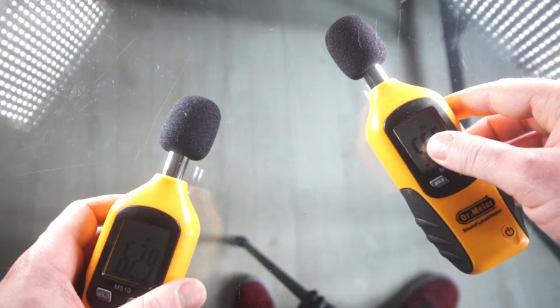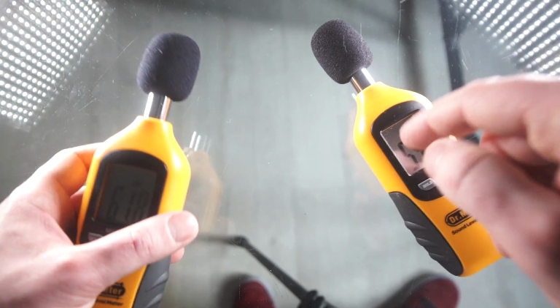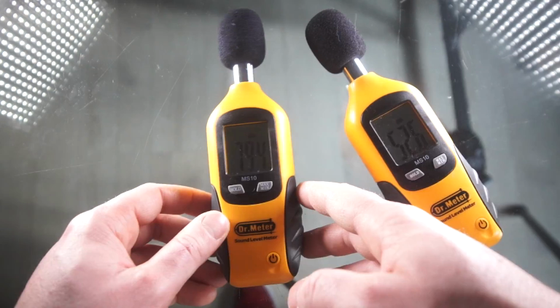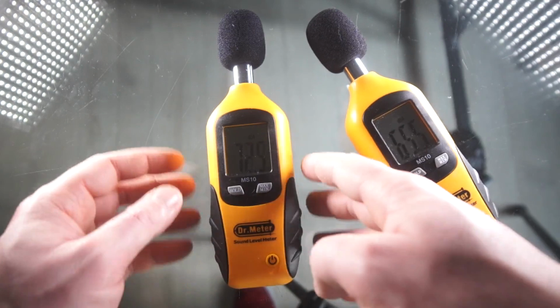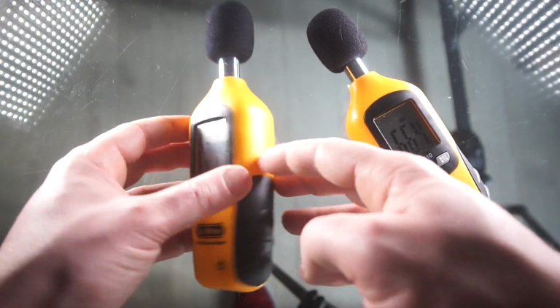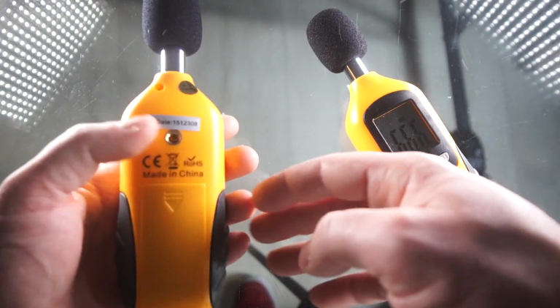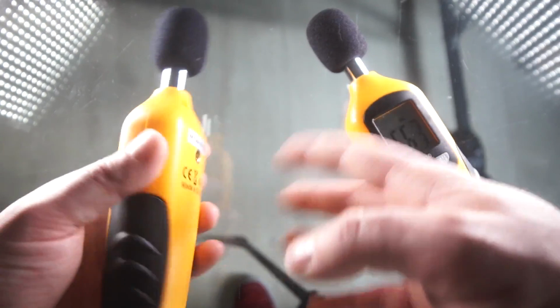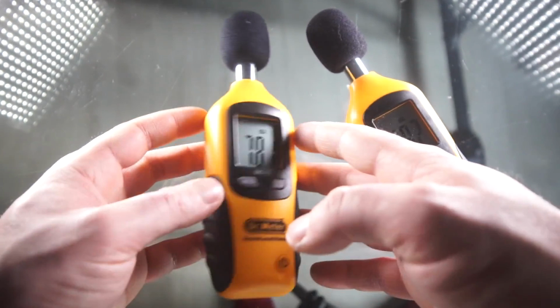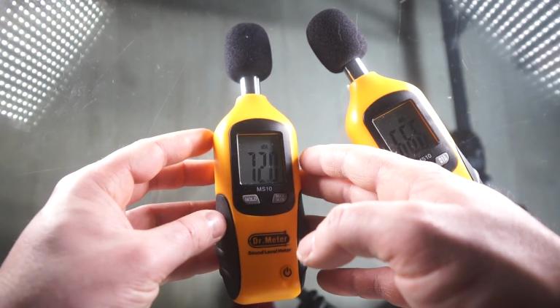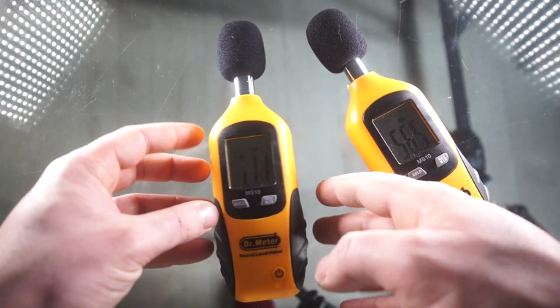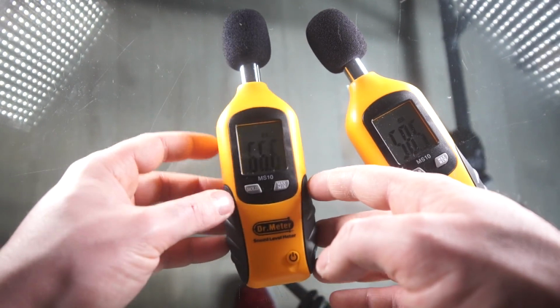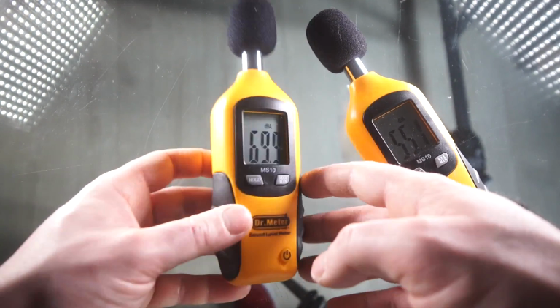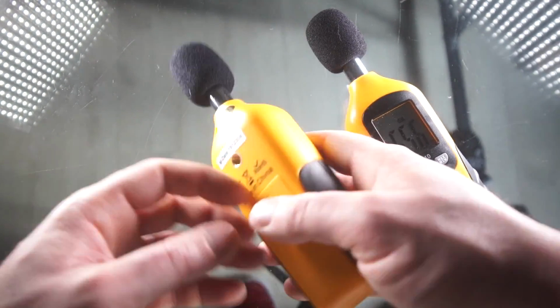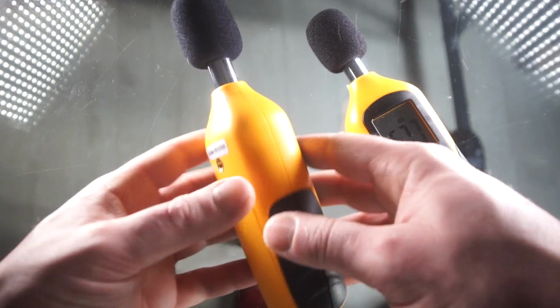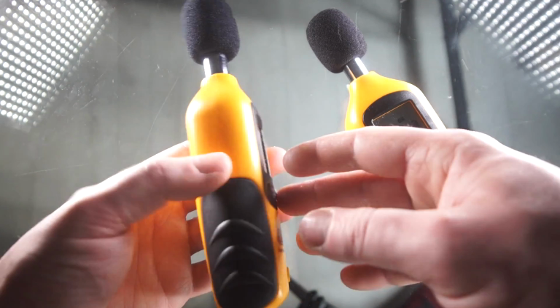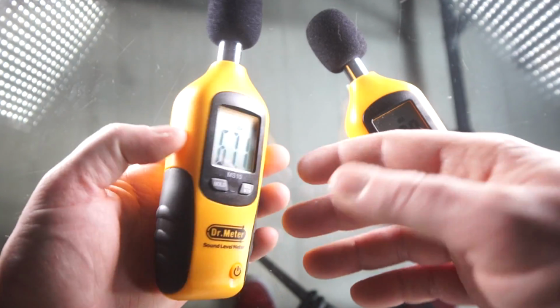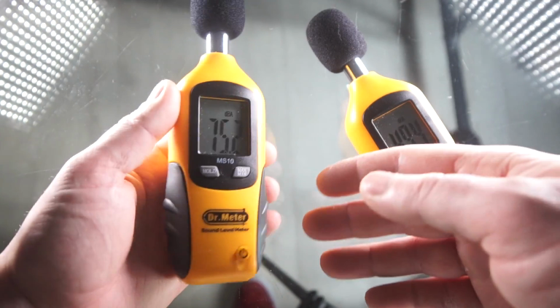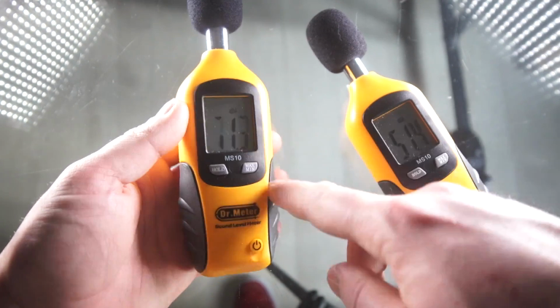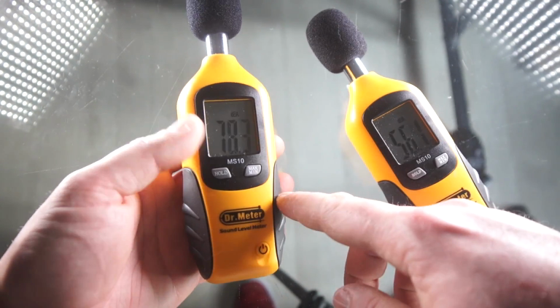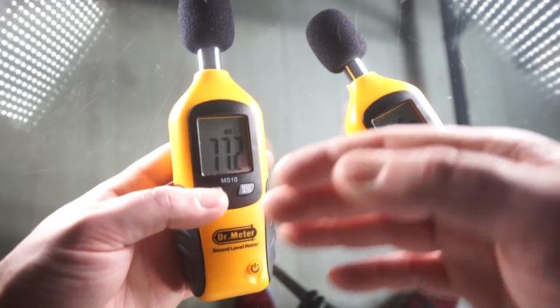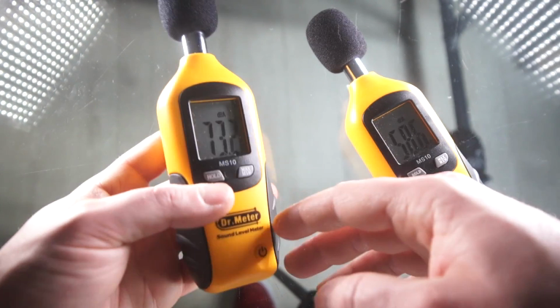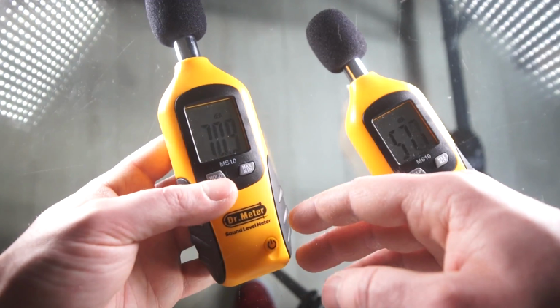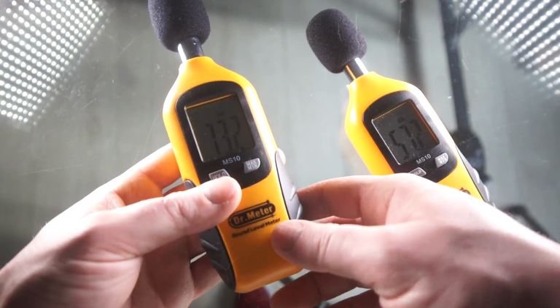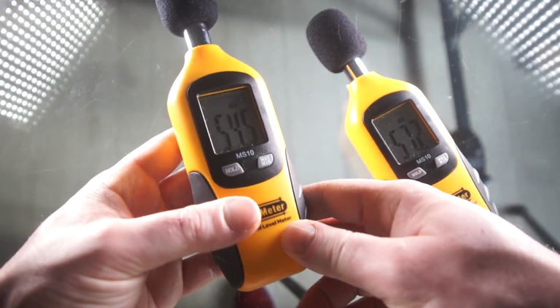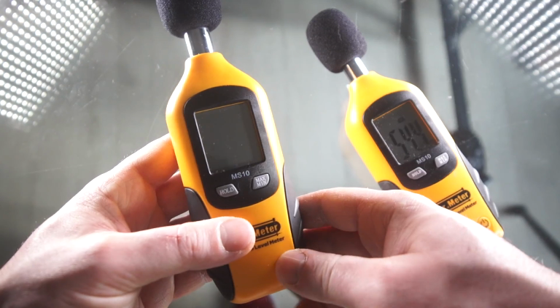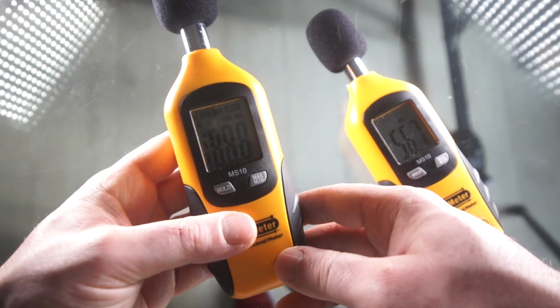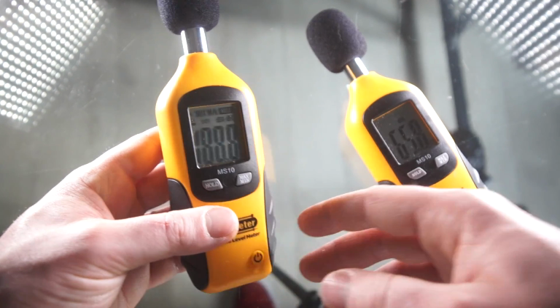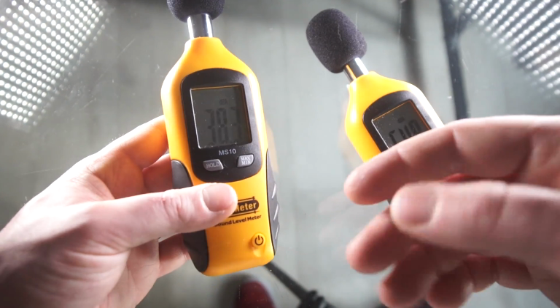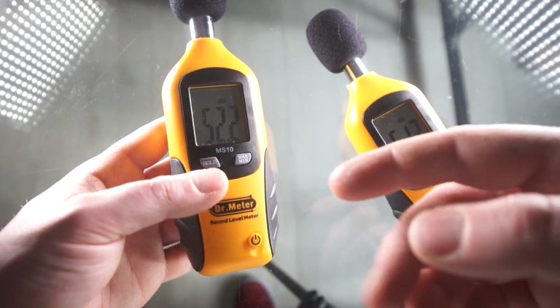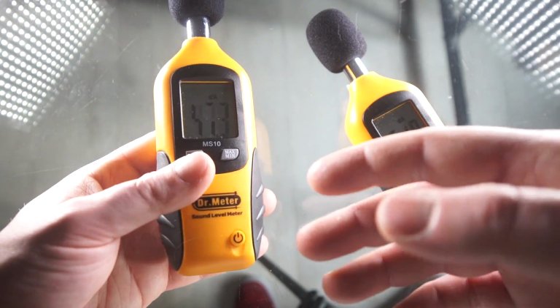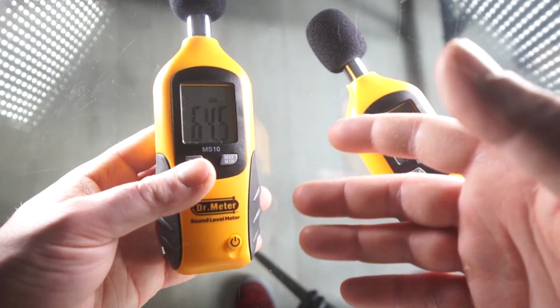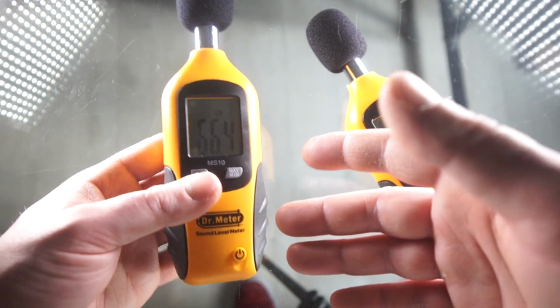The company that makes this contacted me and said, 'Hey, we saw your review, we see you have an issue, we'd like to send you another one.' So they did send me a replacement, and it will turn on and off, but it's completely inaccurate.